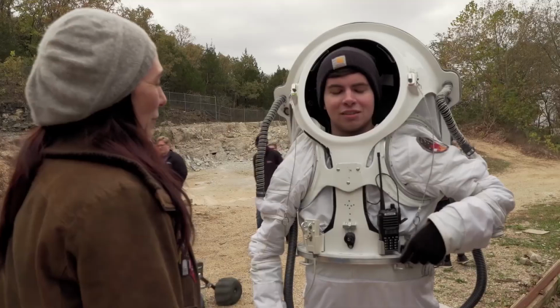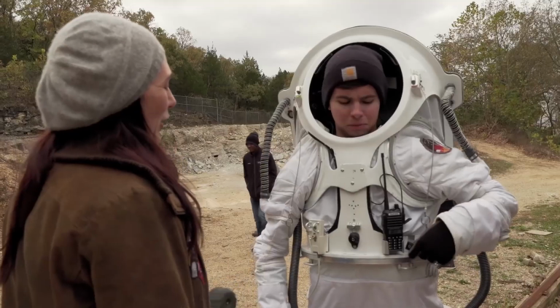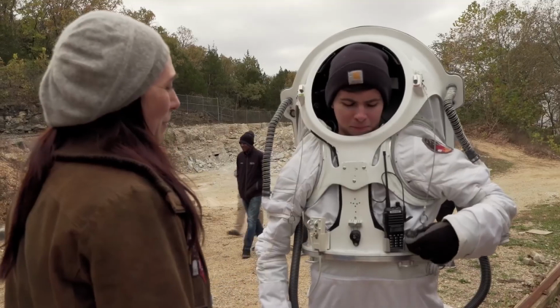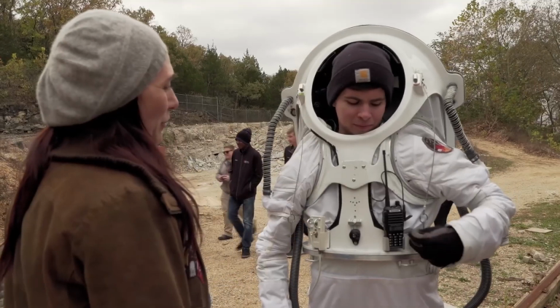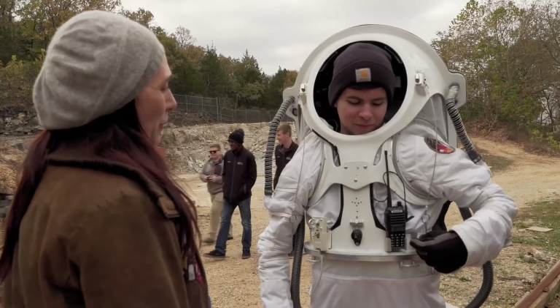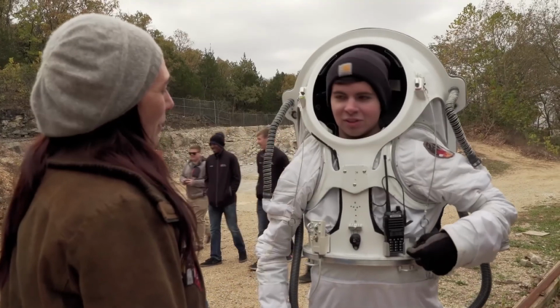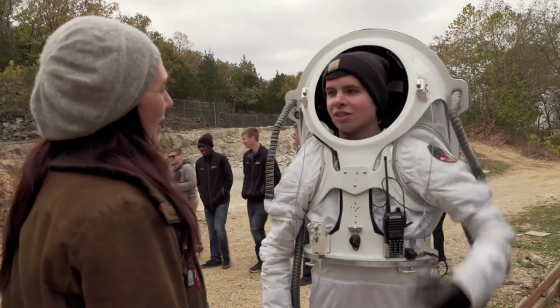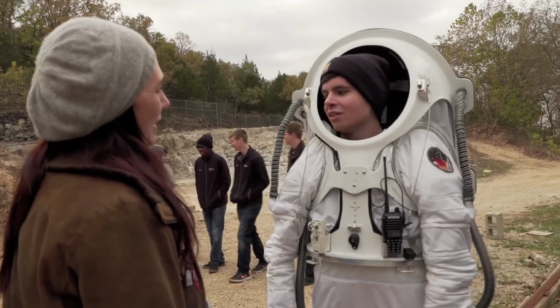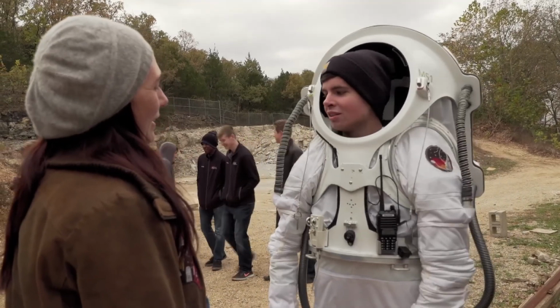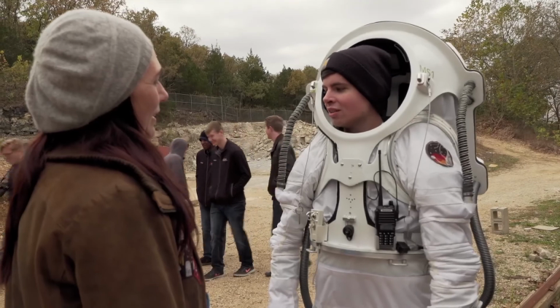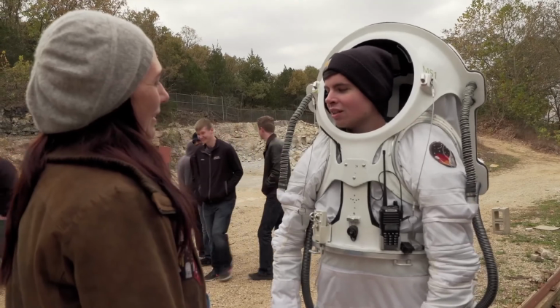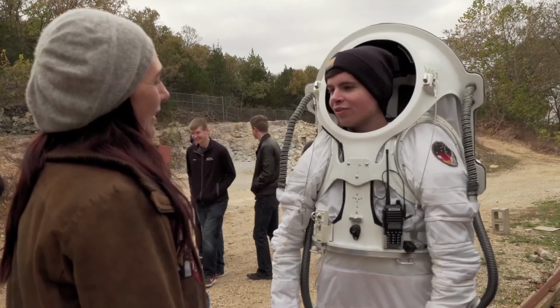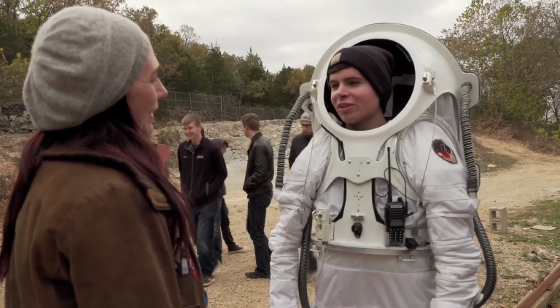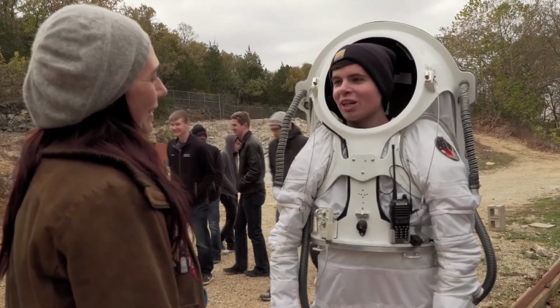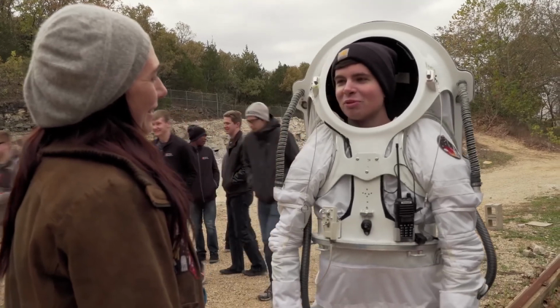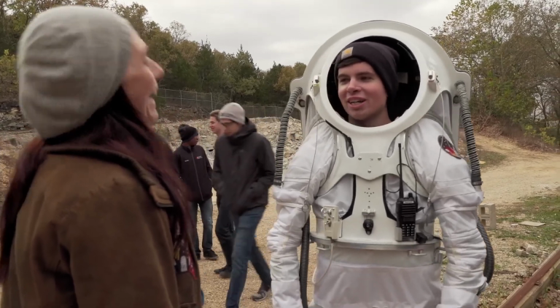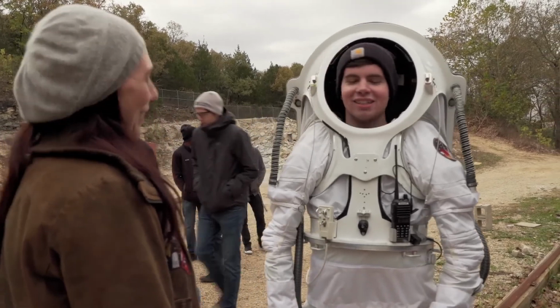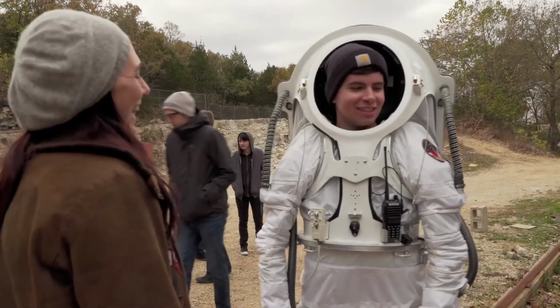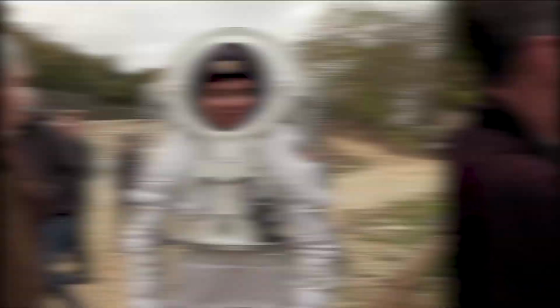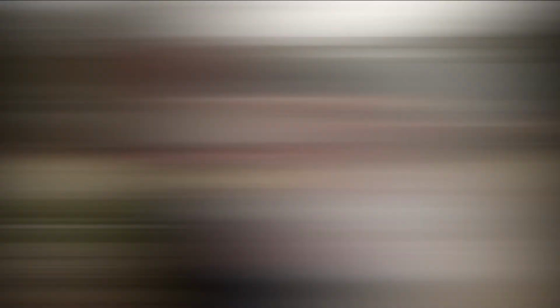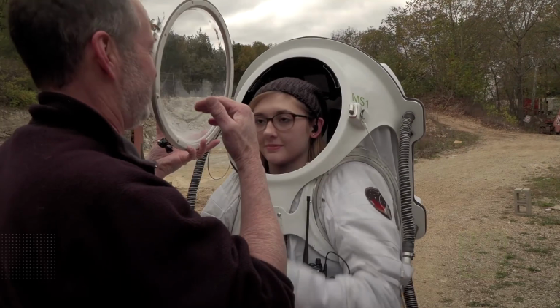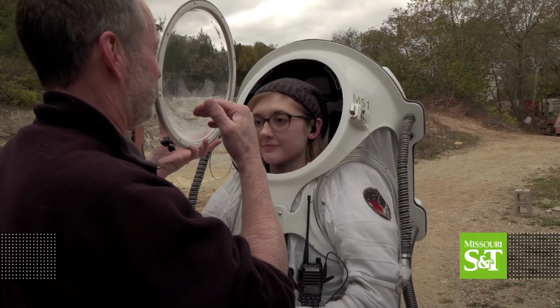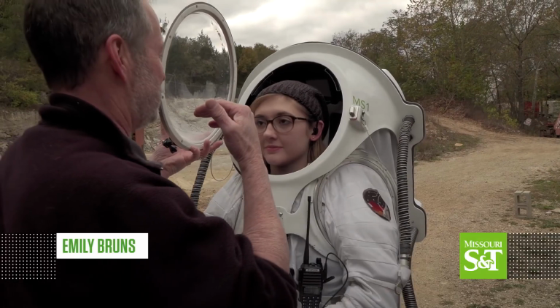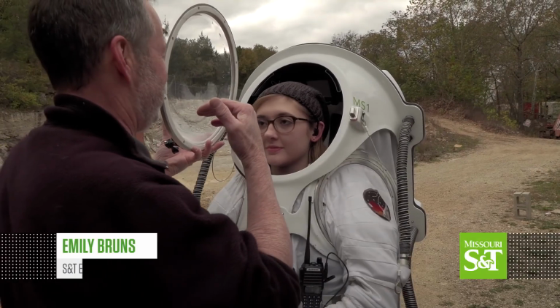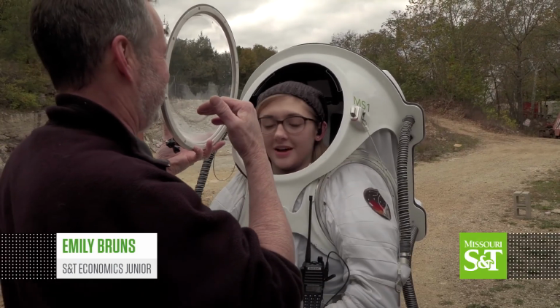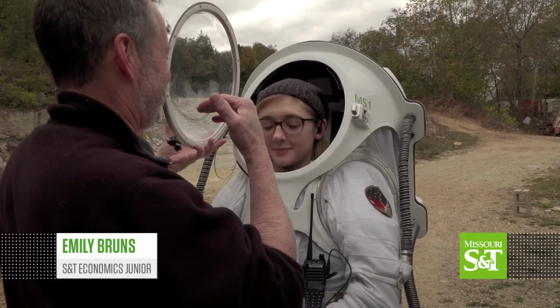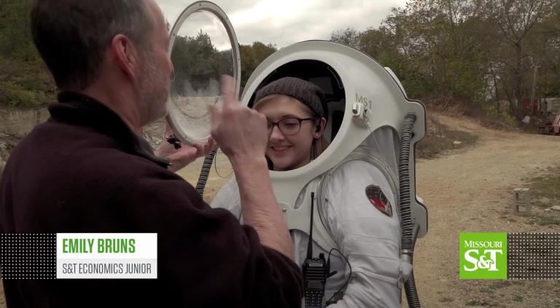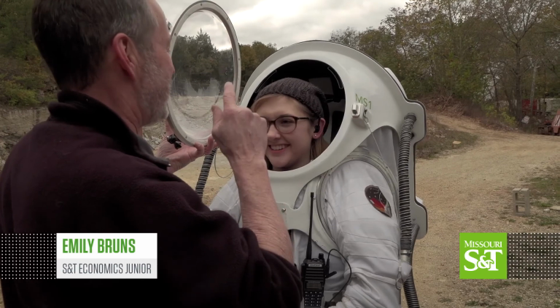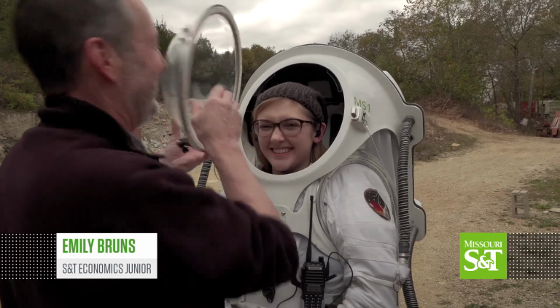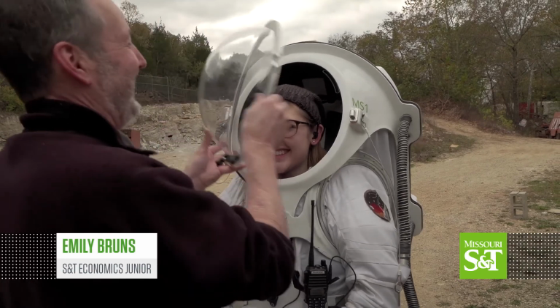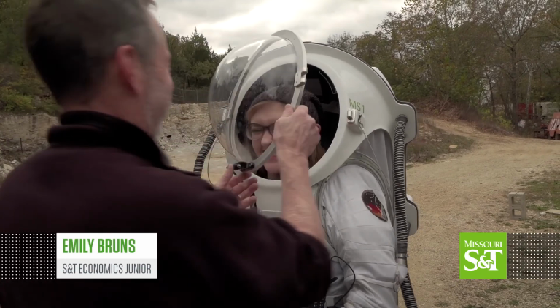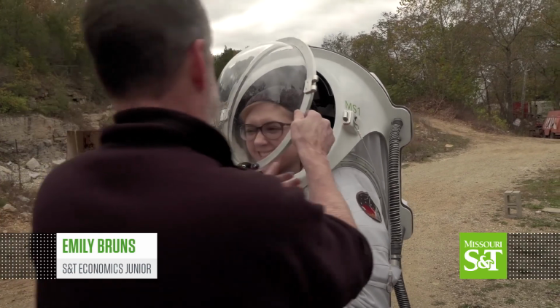Do you feel like you could keep going for another few hours? If I worked out a little more, yeah. Is your nose itchy? Nah. It will be.